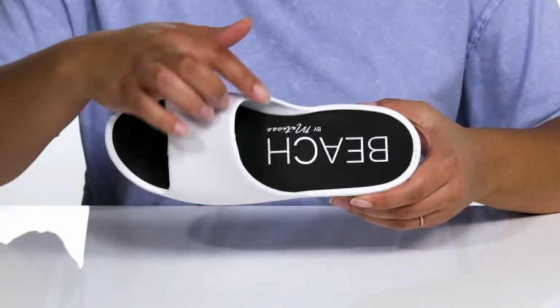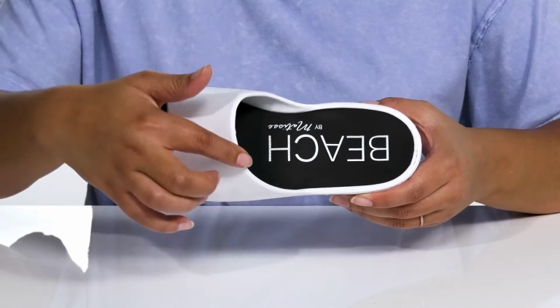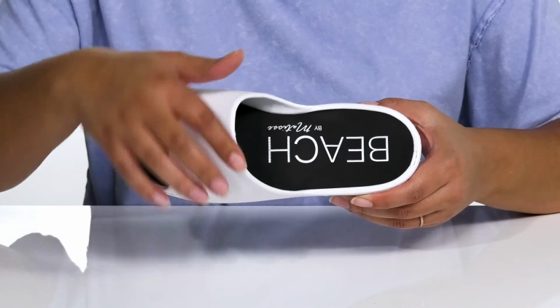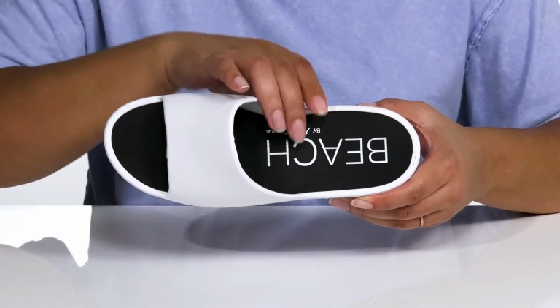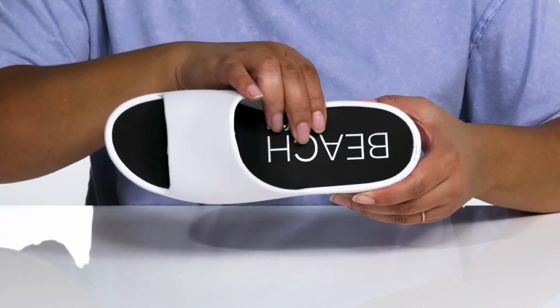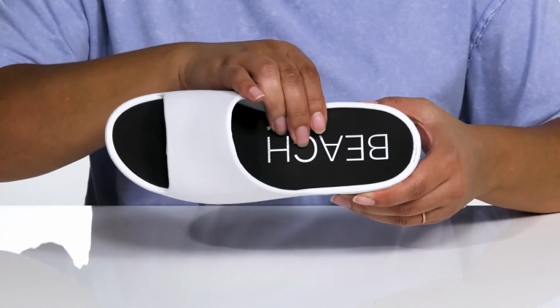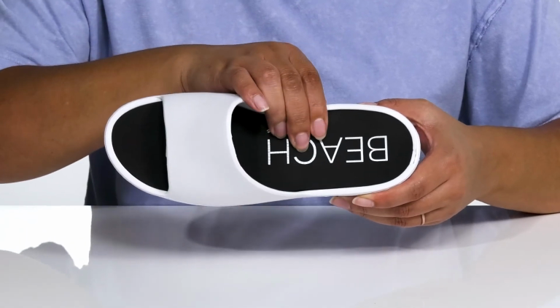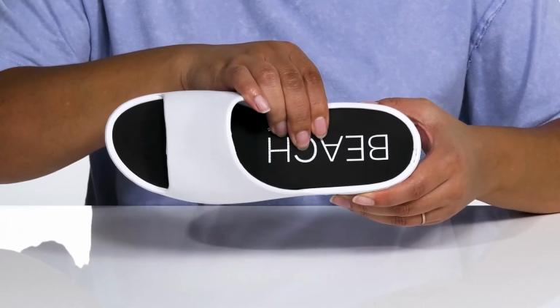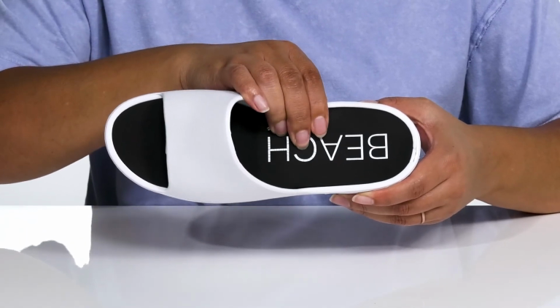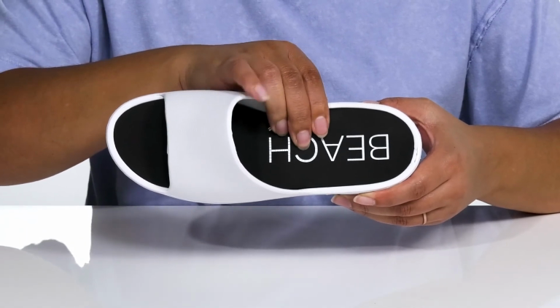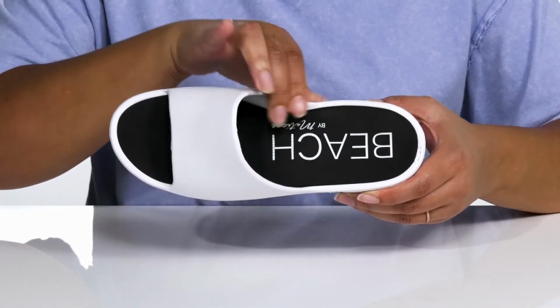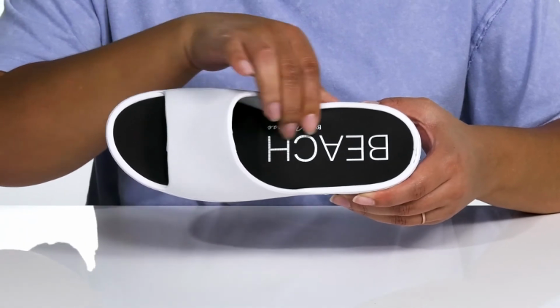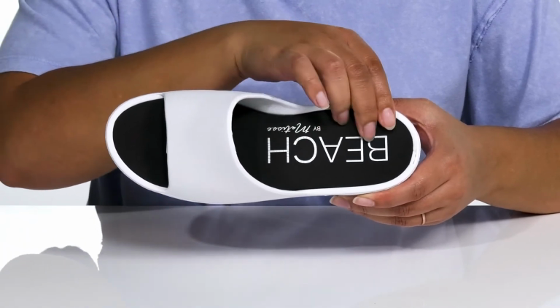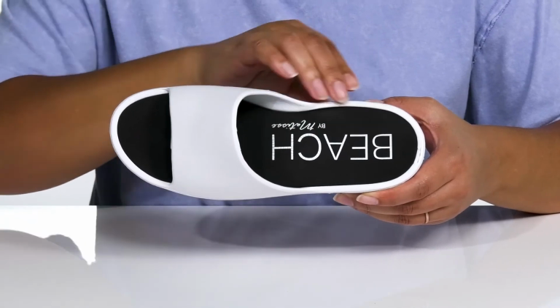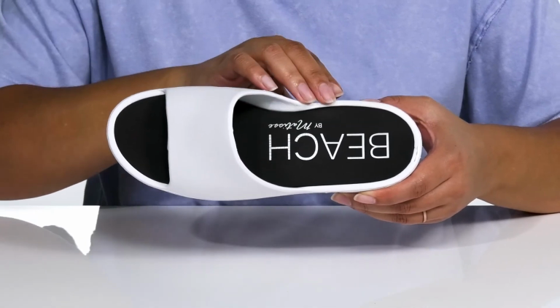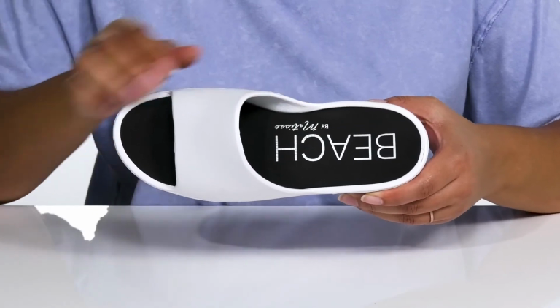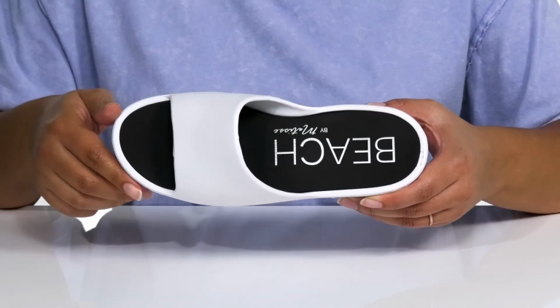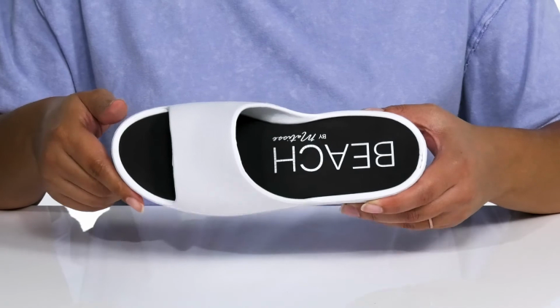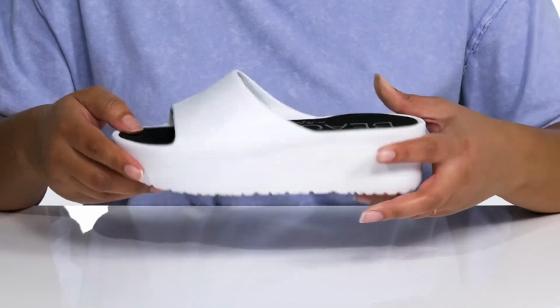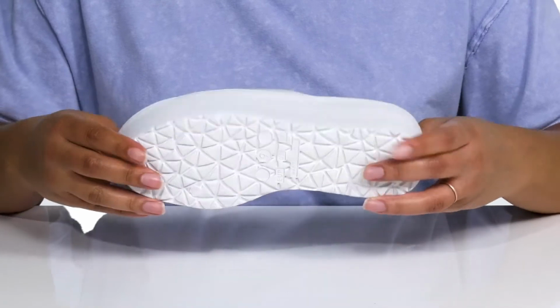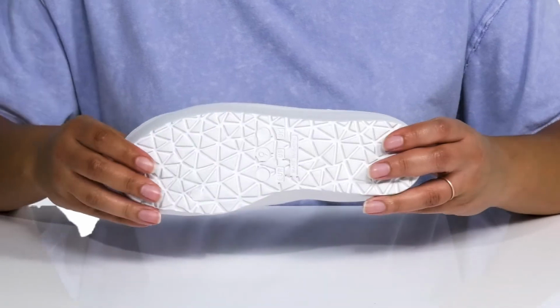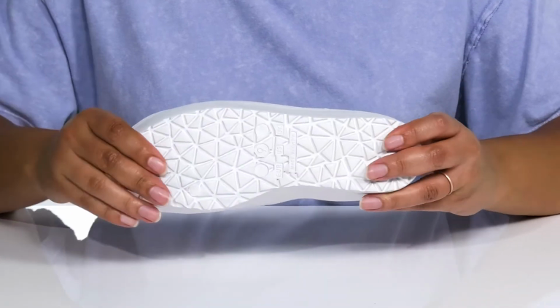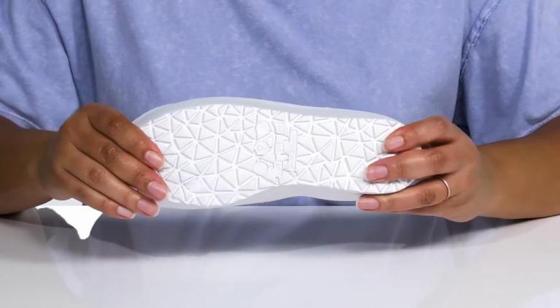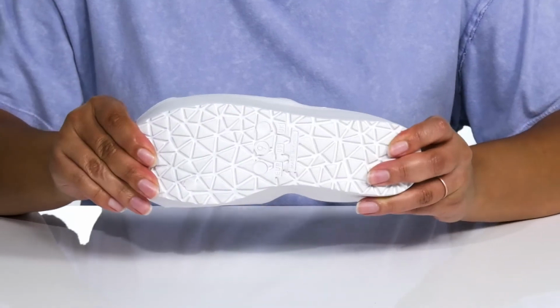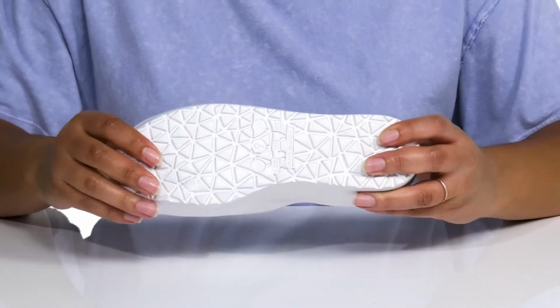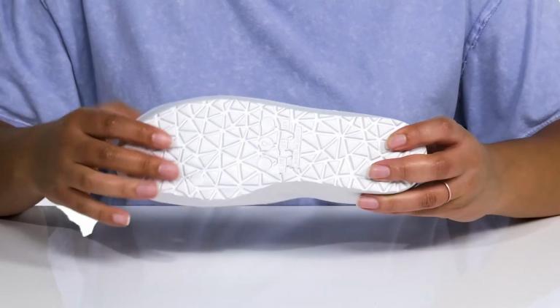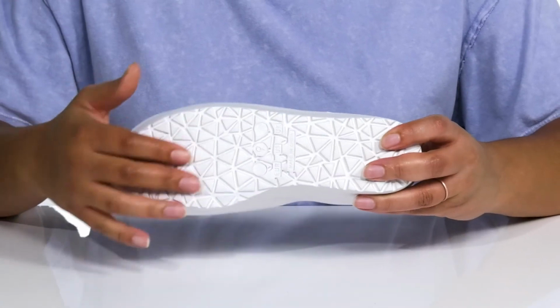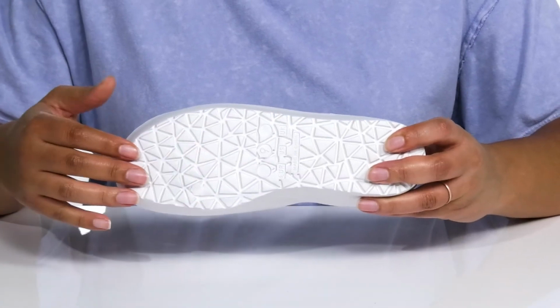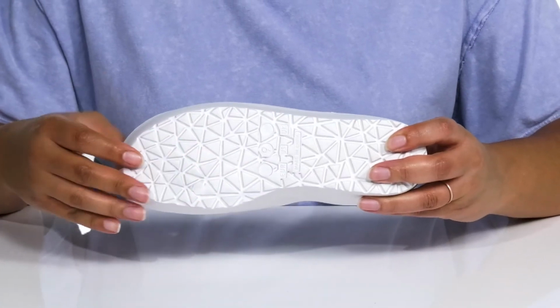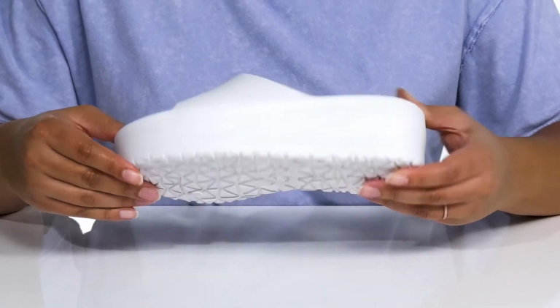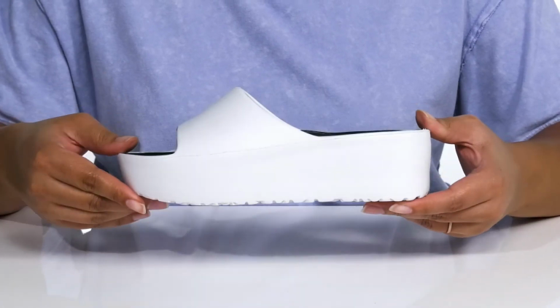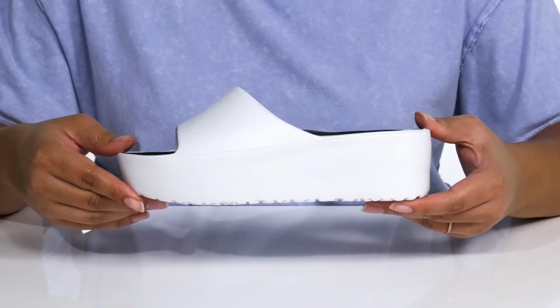It has a synthetic interior with a cushioned footbed for comfort, and the logo is printed at the heel. It's all on top of a flexible synthetic outsole that is textured for traction.